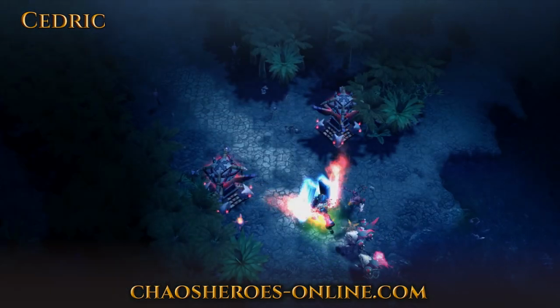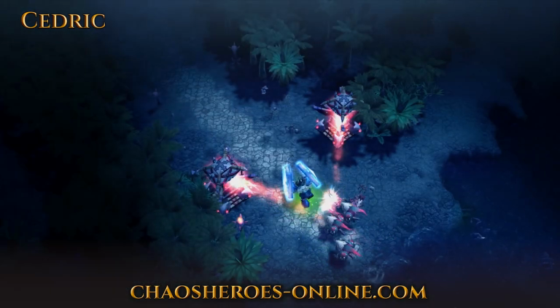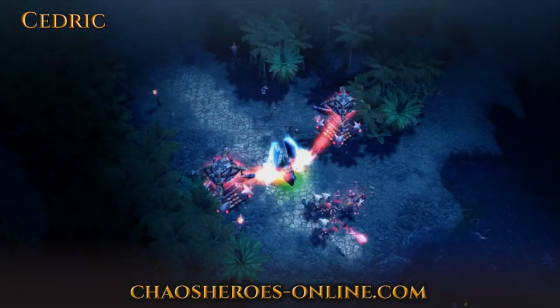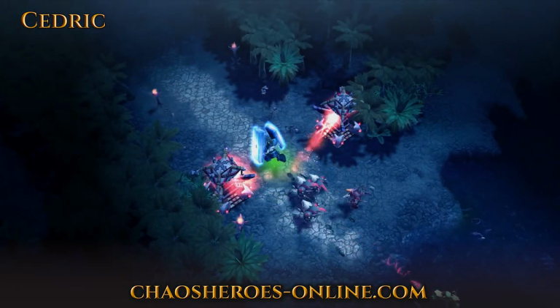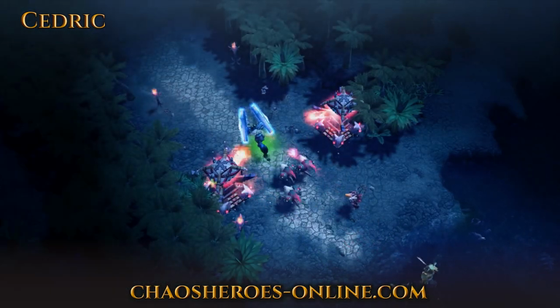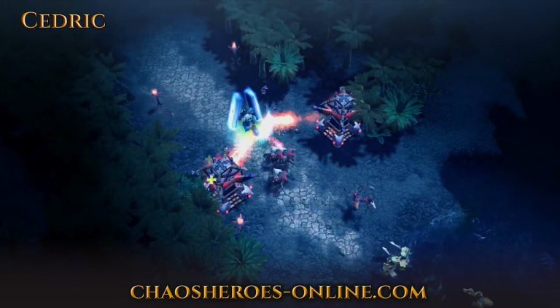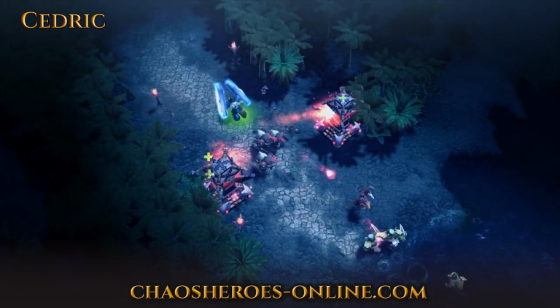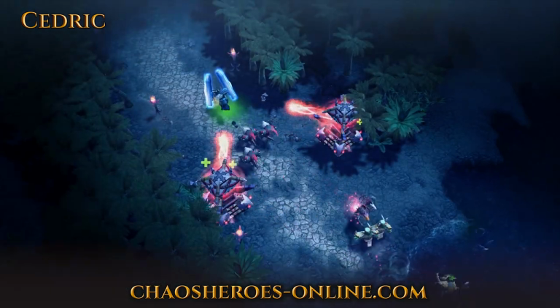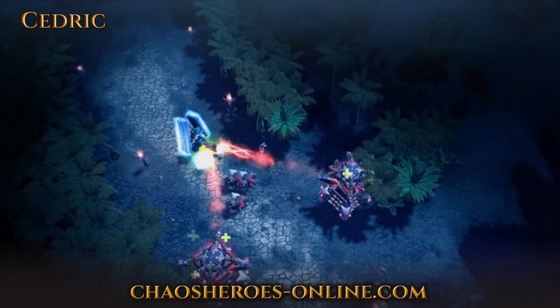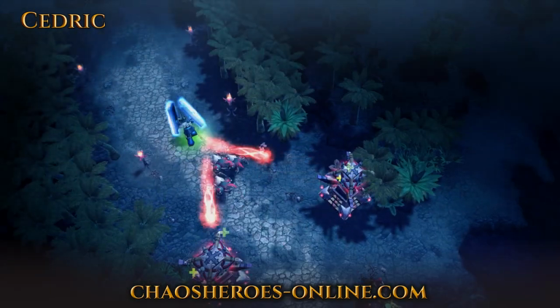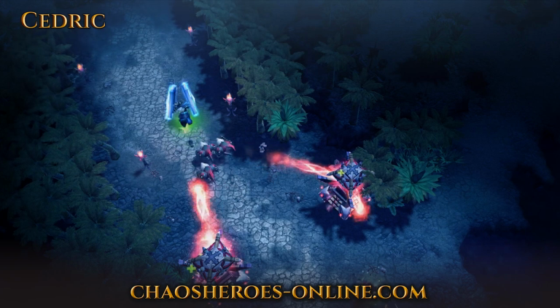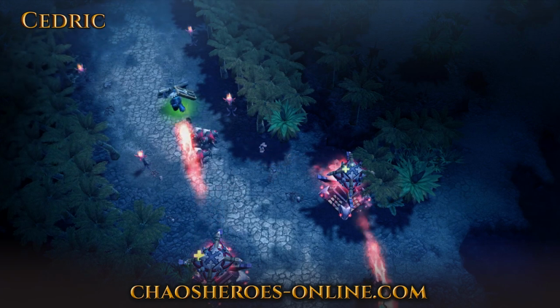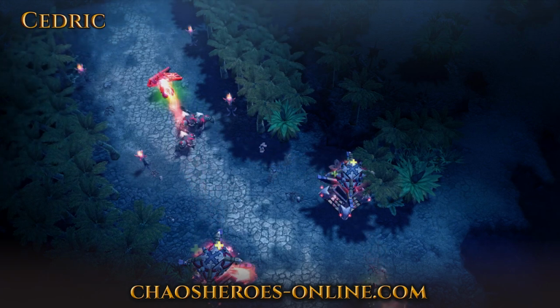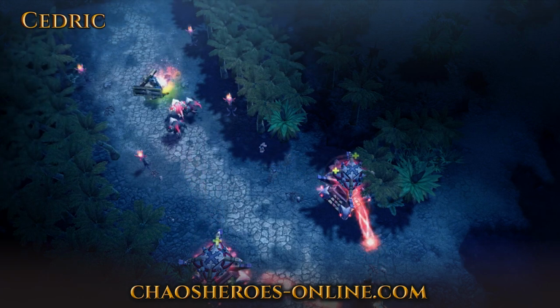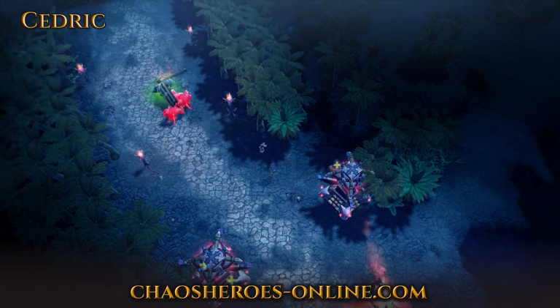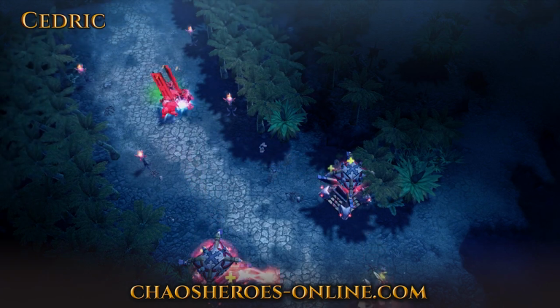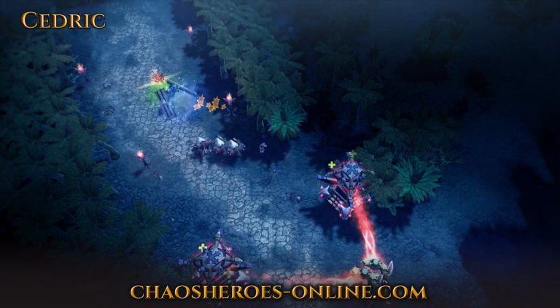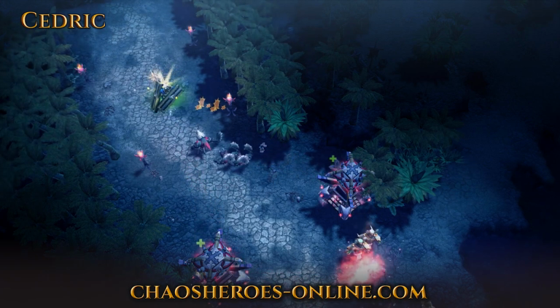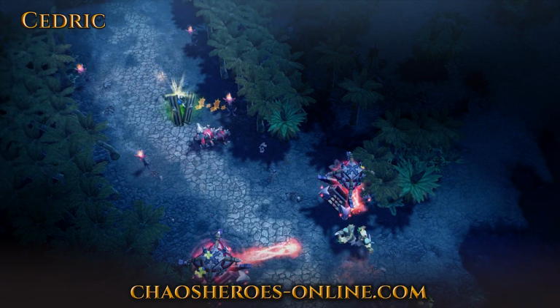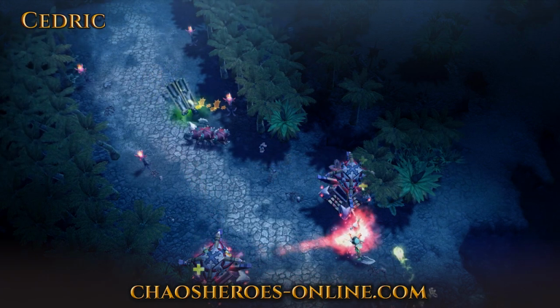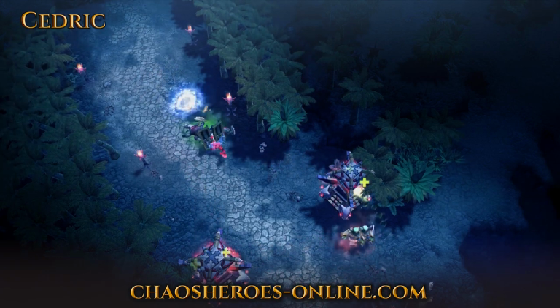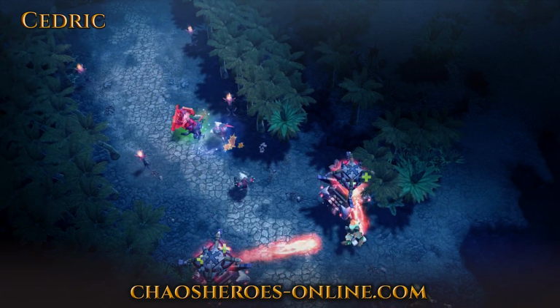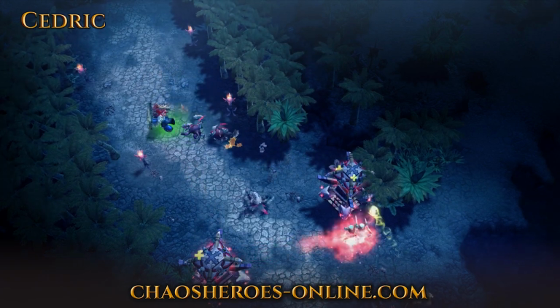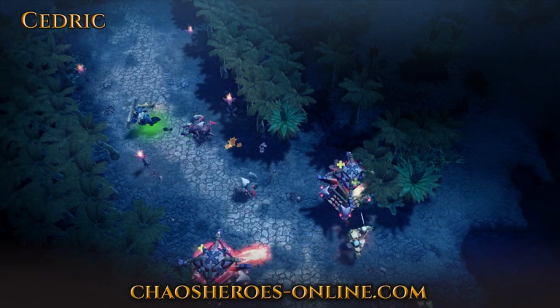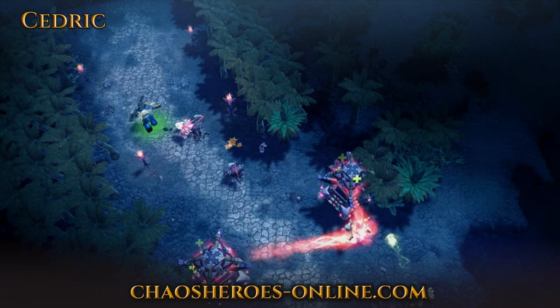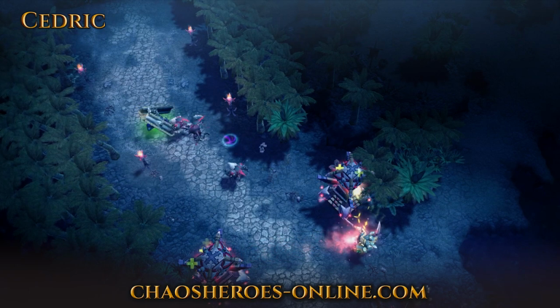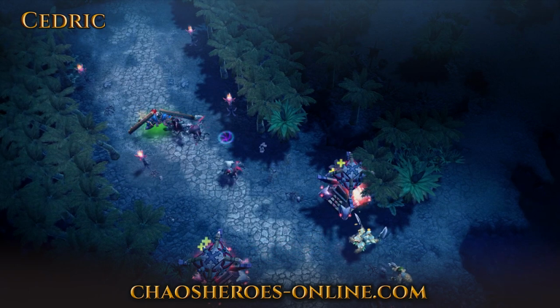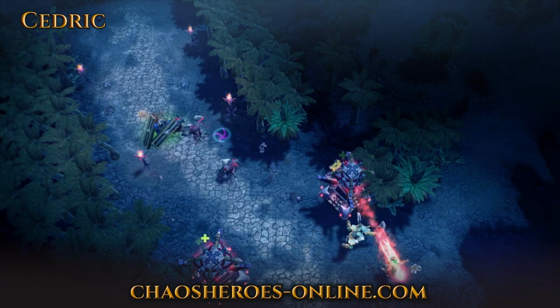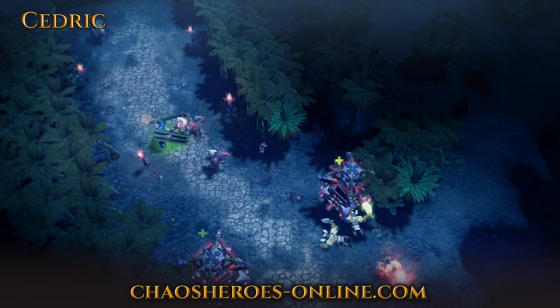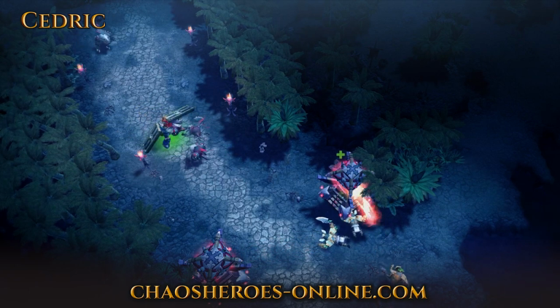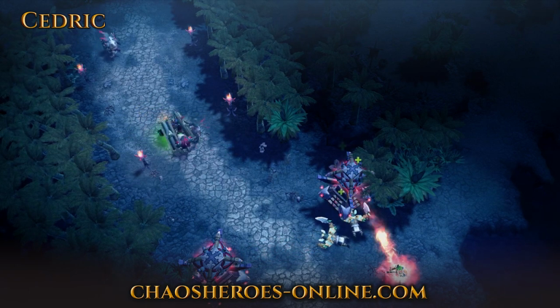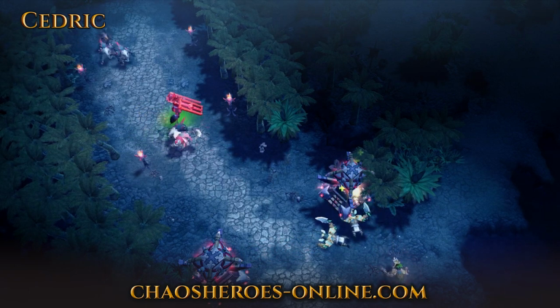When activated, Flawless Aegis further reduces all damage taken and returns all projectiles targeting him, forcing ranged opponents to either stop focusing him or take heavy damage from their own attacks.